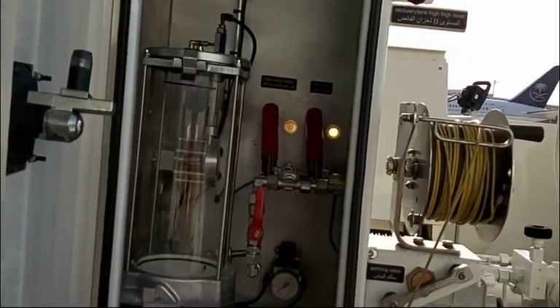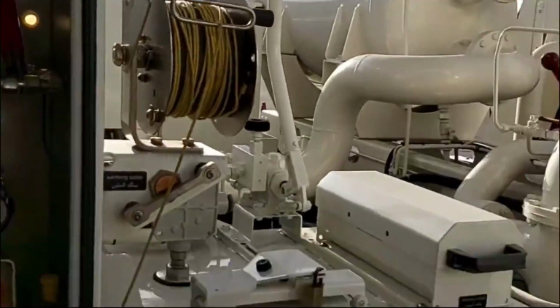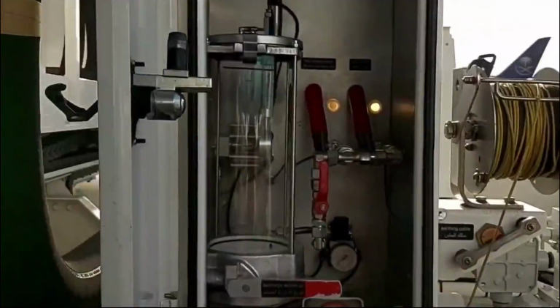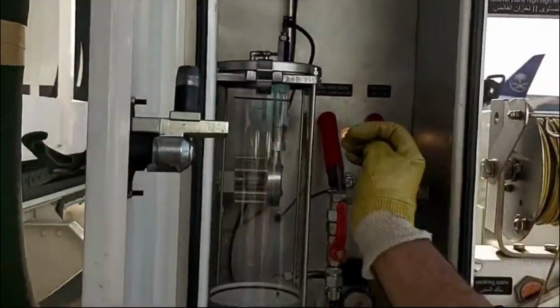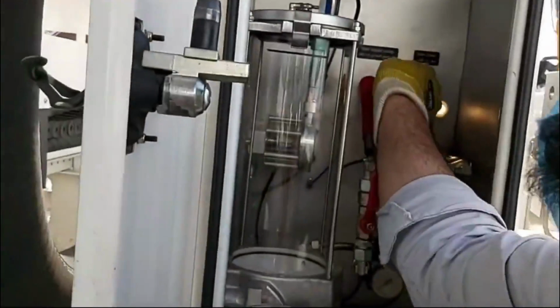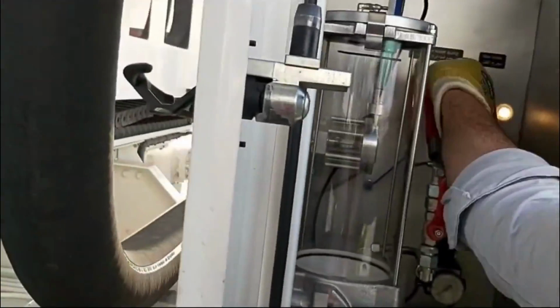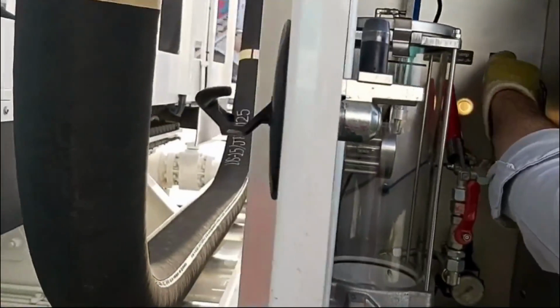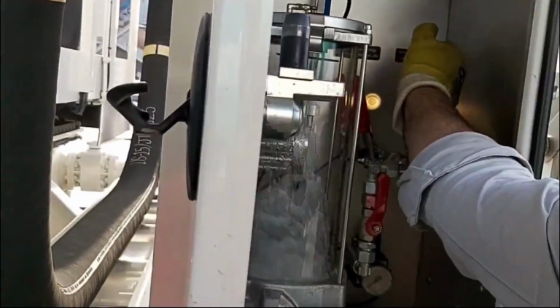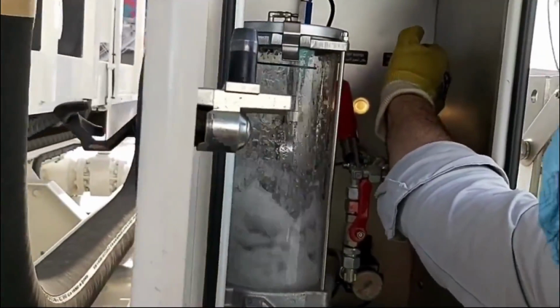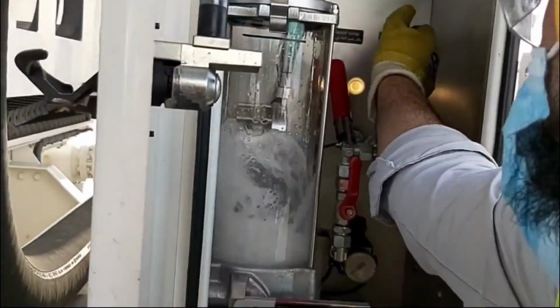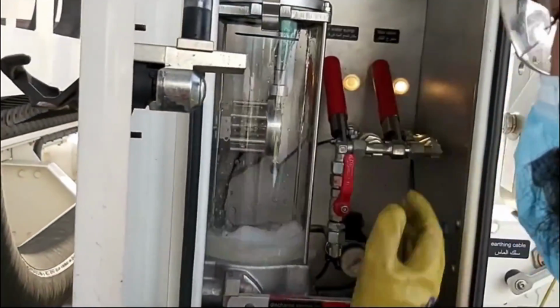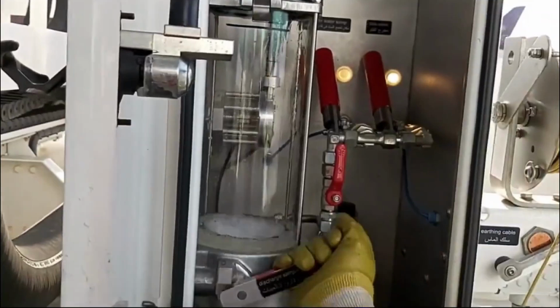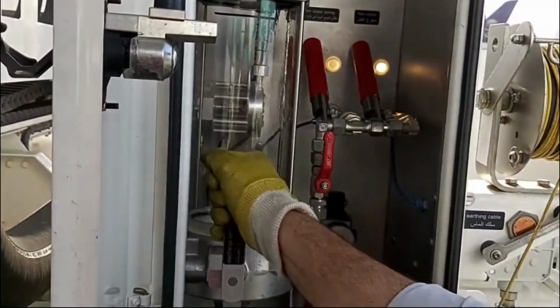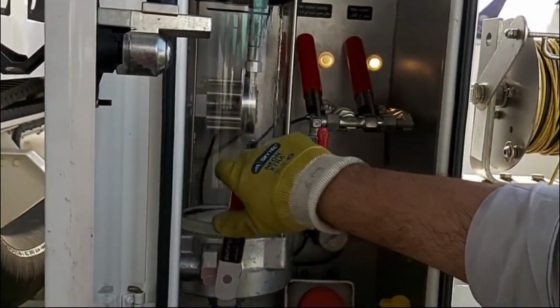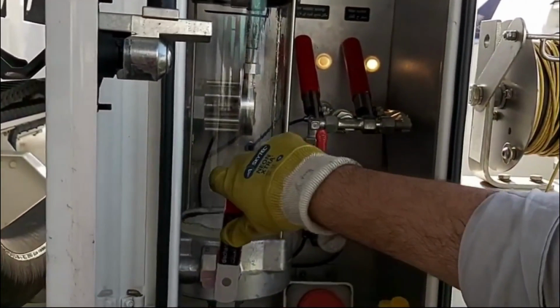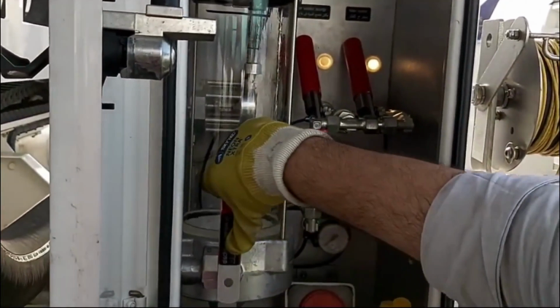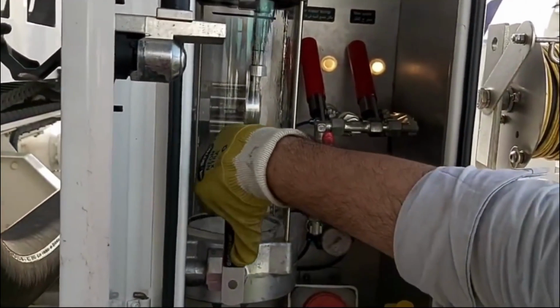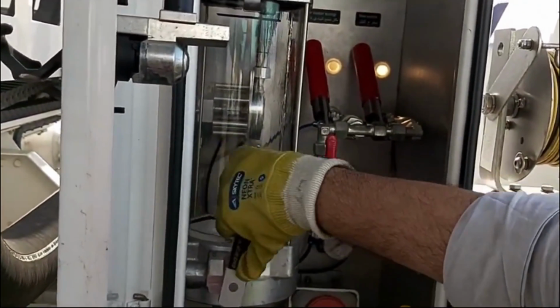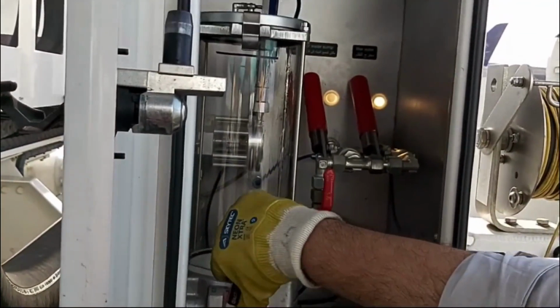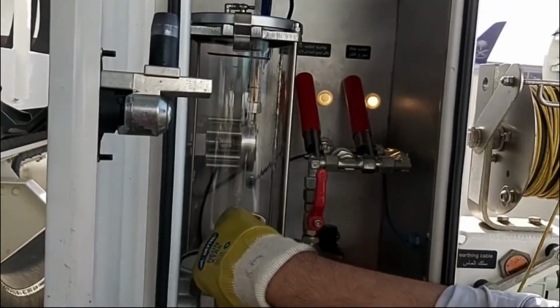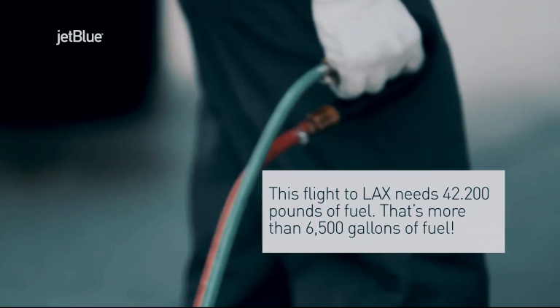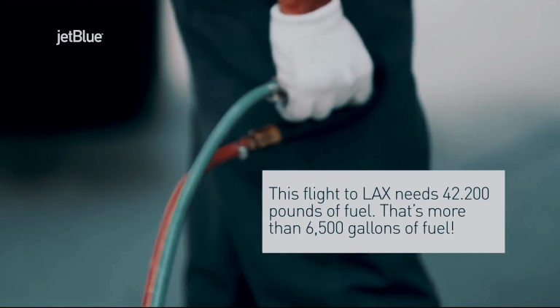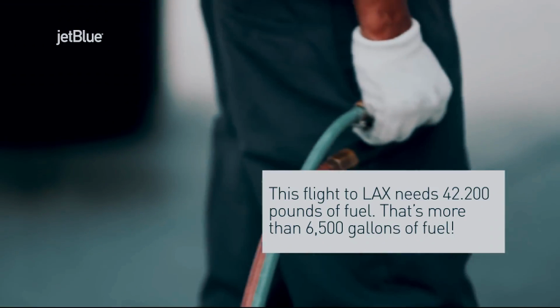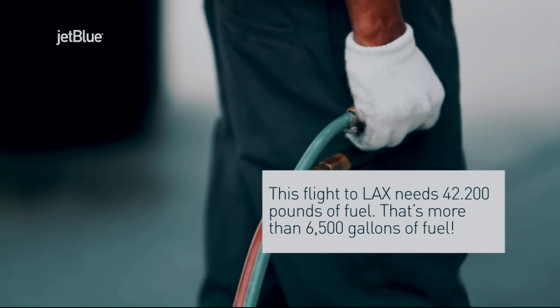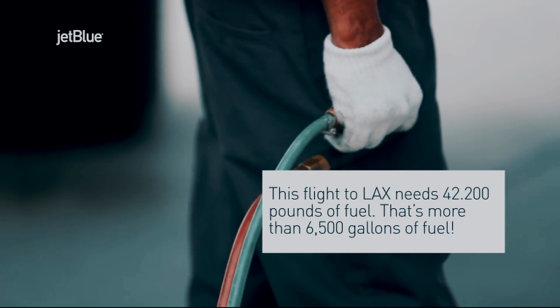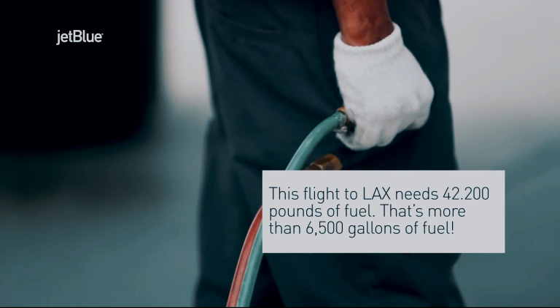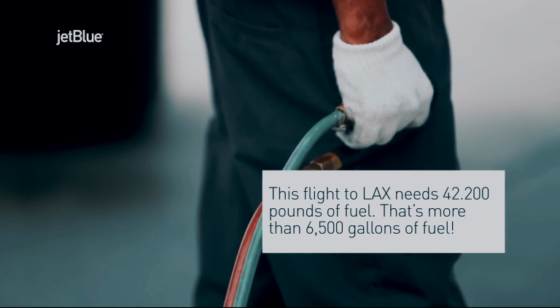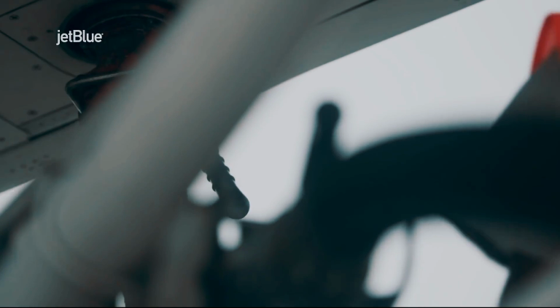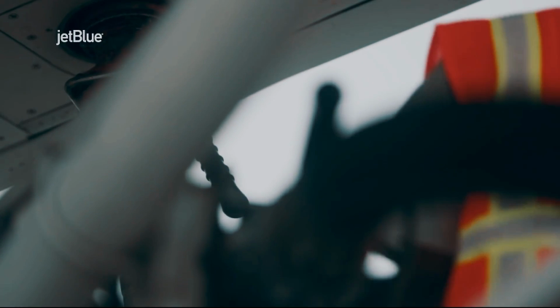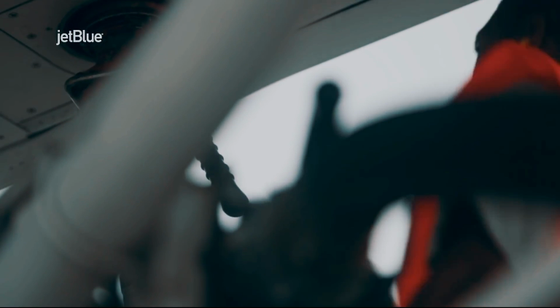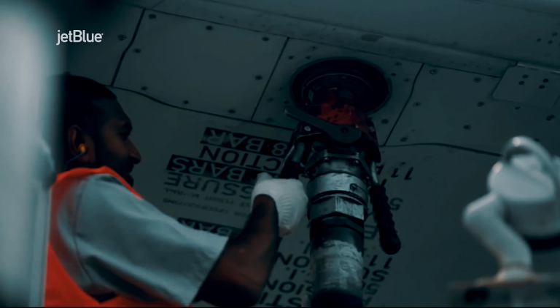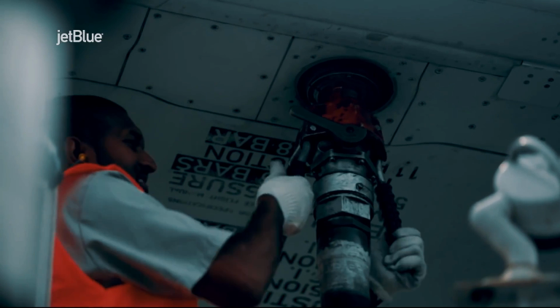During the fueling process, the fuel is filtered to remove any impurities or contaminants that could damage the aircraft's fuel system. The fuel is also heated to ensure that it remains in a liquid state and can be pumped efficiently into the aircraft's fuel tank.